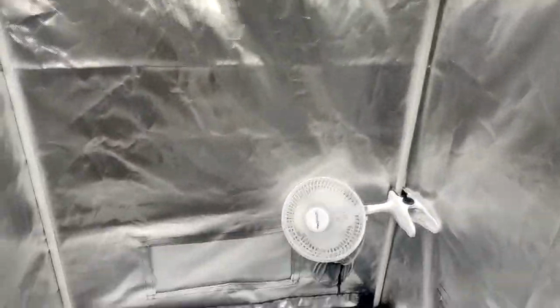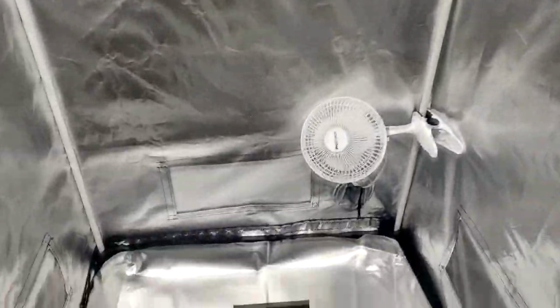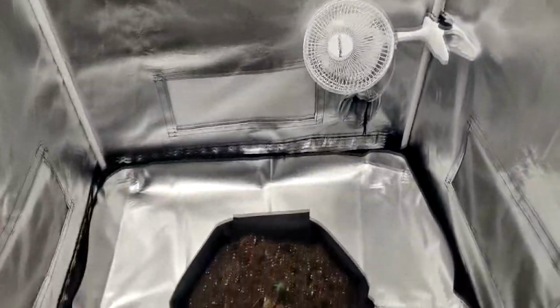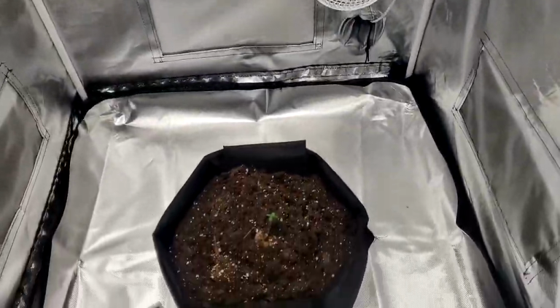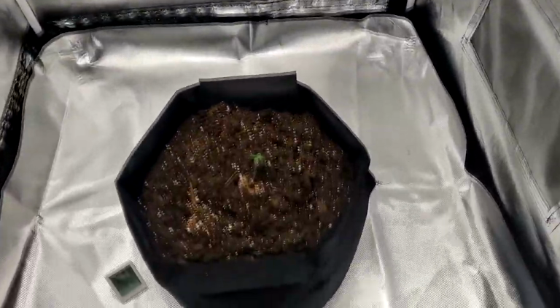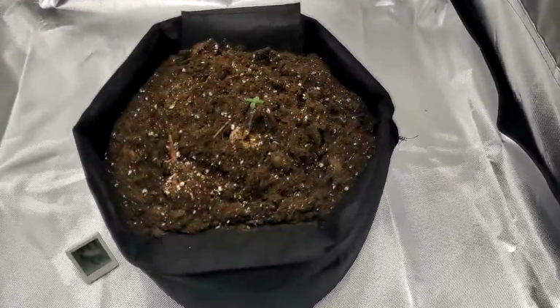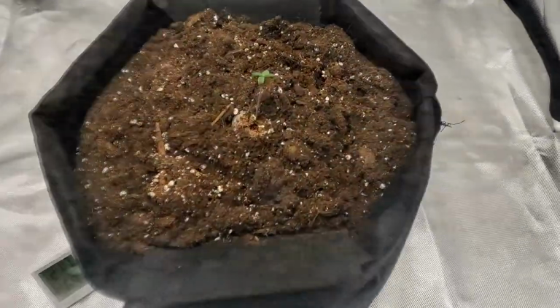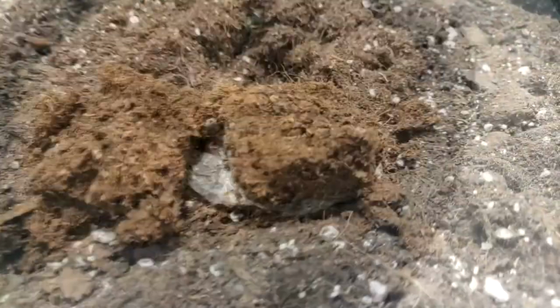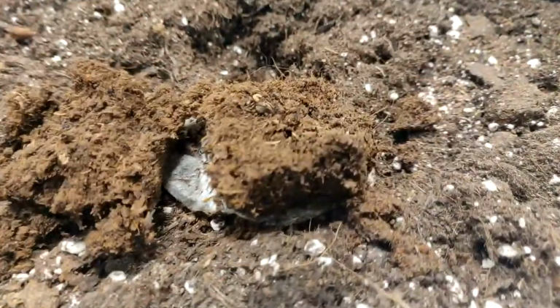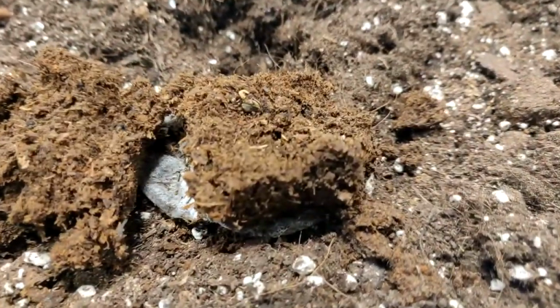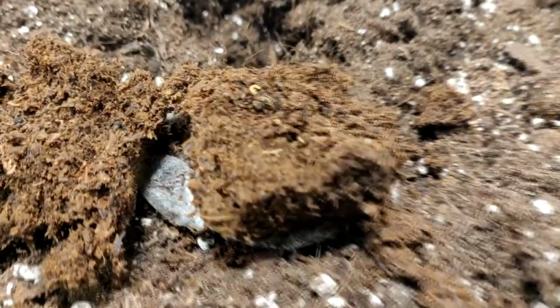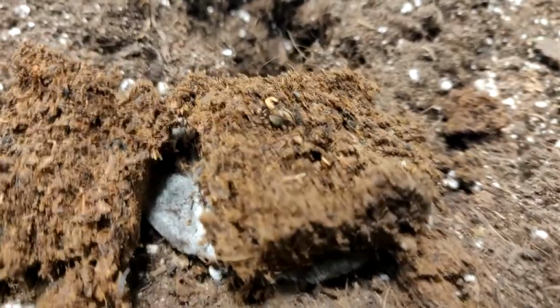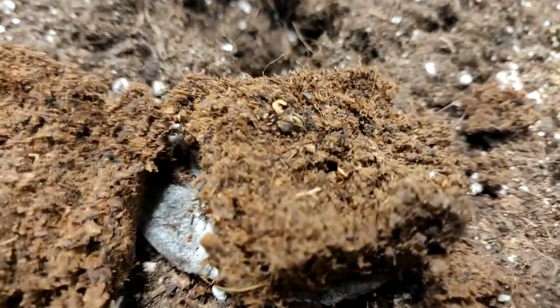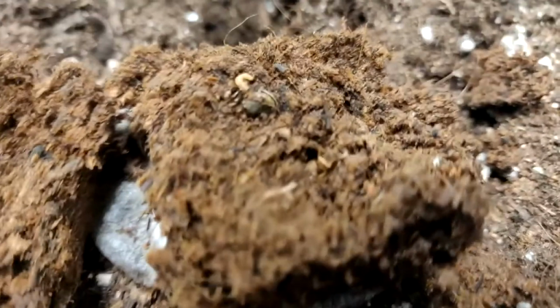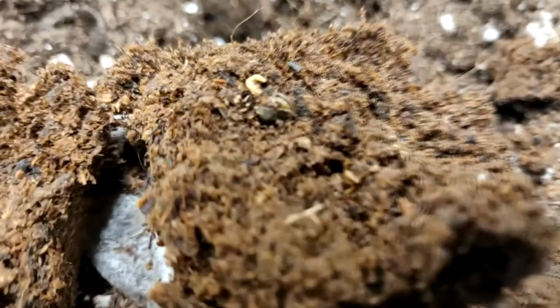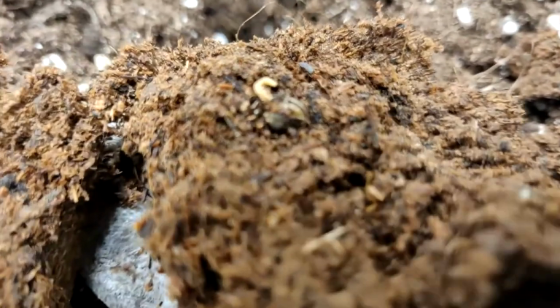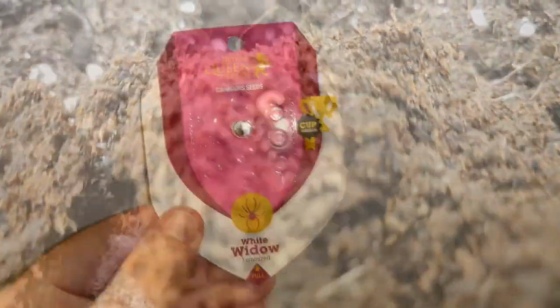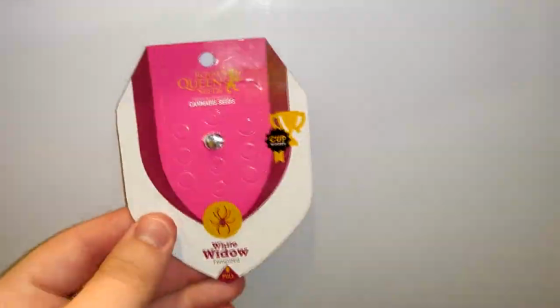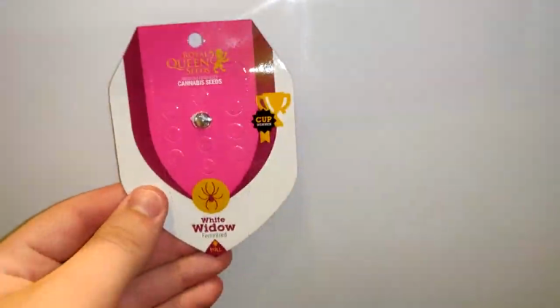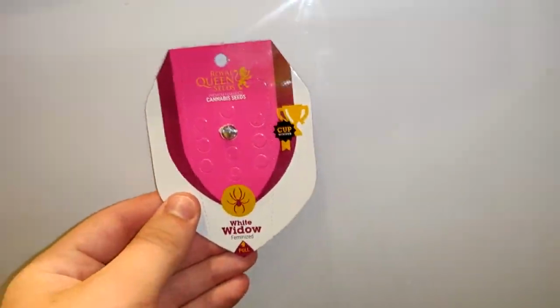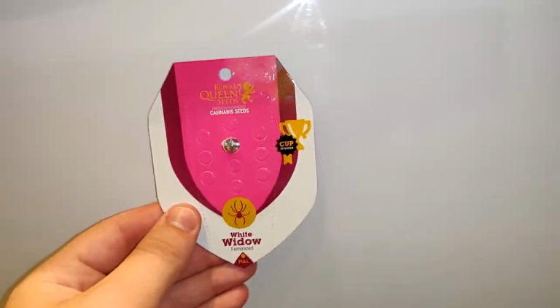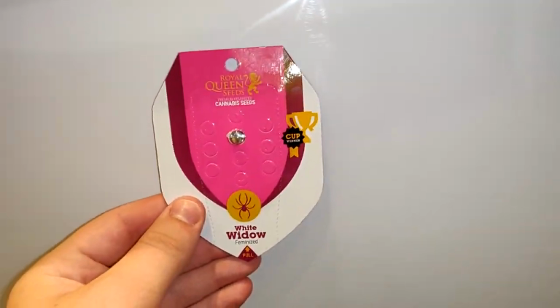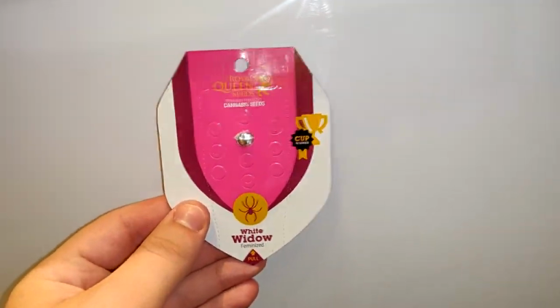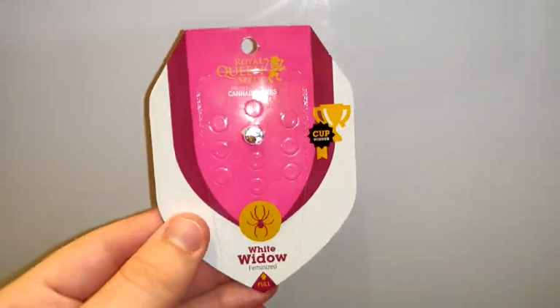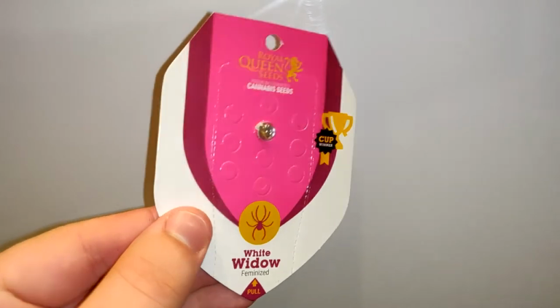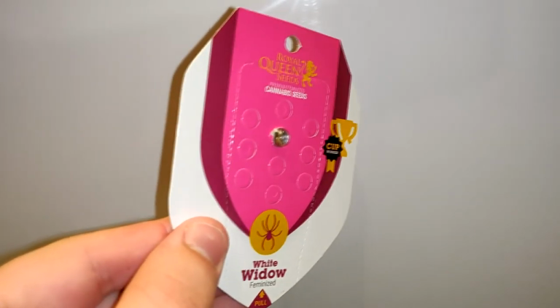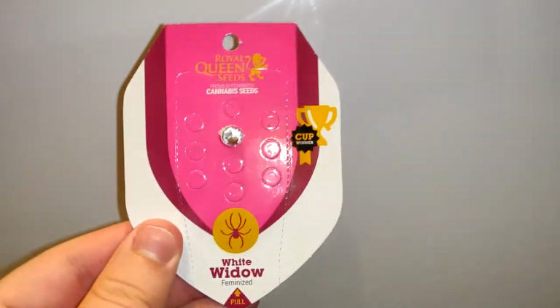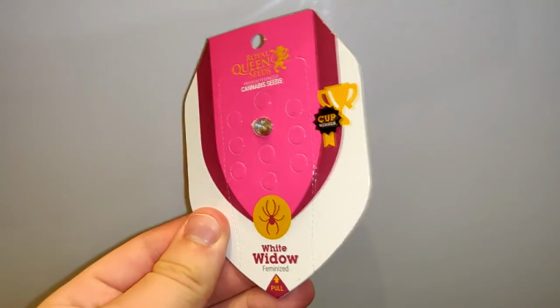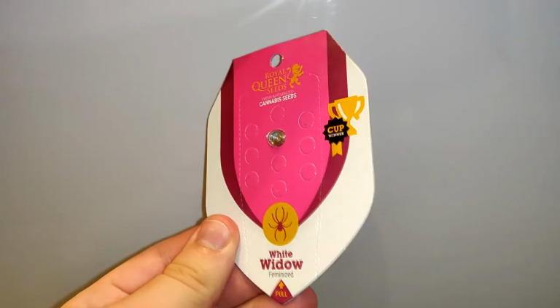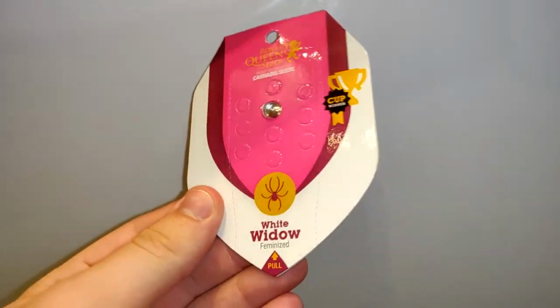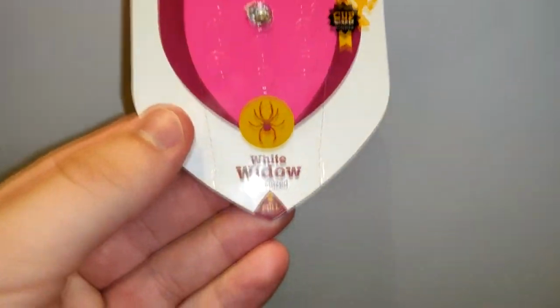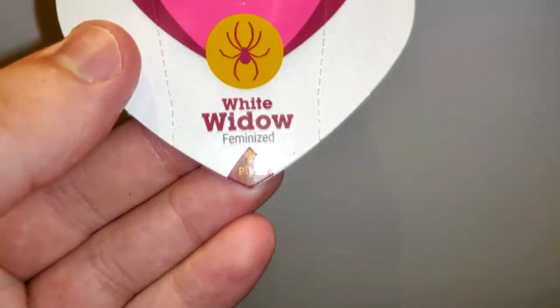Hello guys, this is Green Cave. Our last seed died, so here we are again for germination. The strain of this season is White Widow. It's a feminized seed, so we will be stepping away from autoflowers.